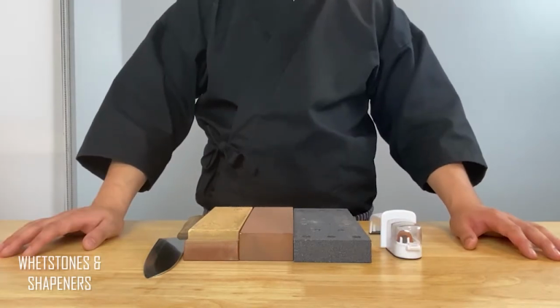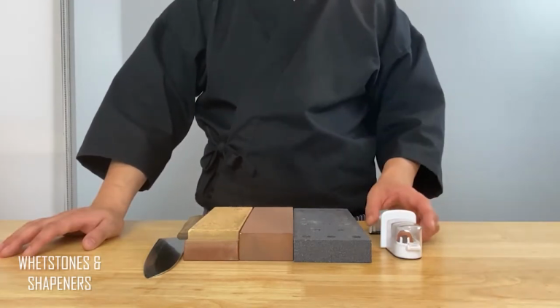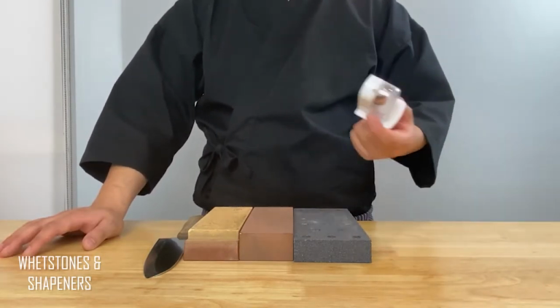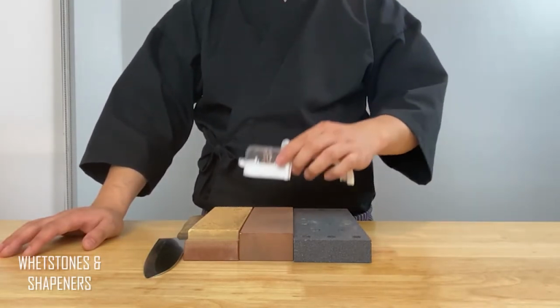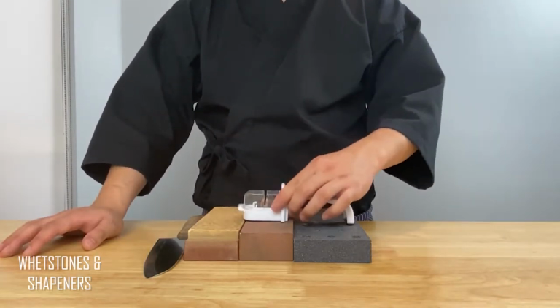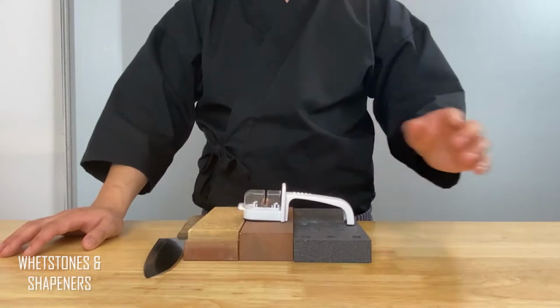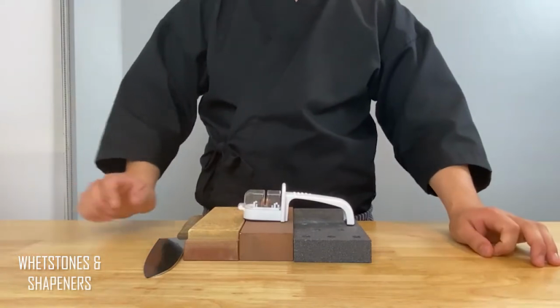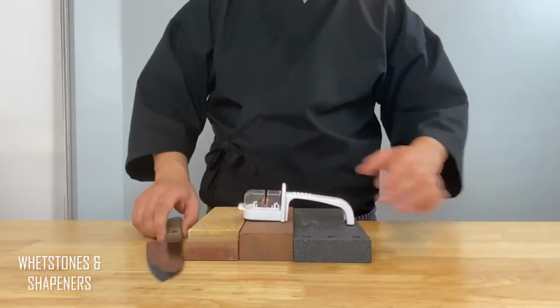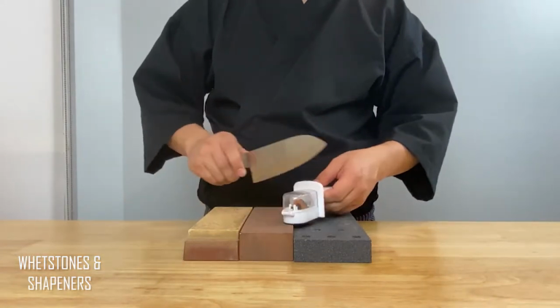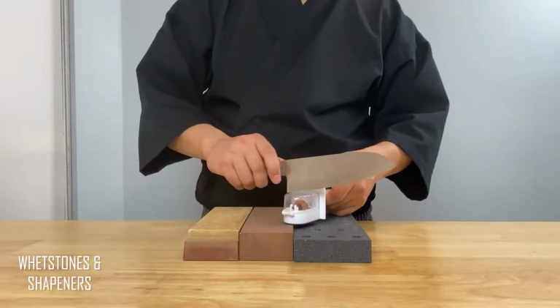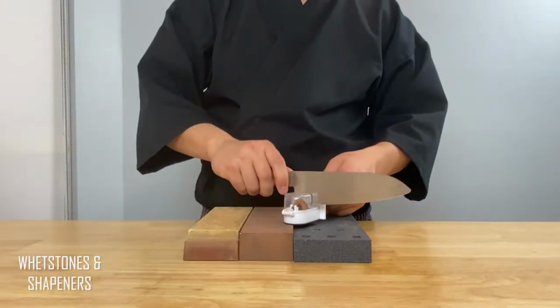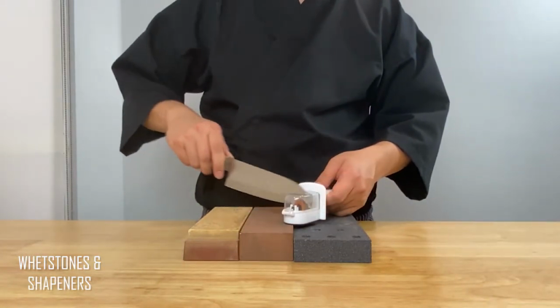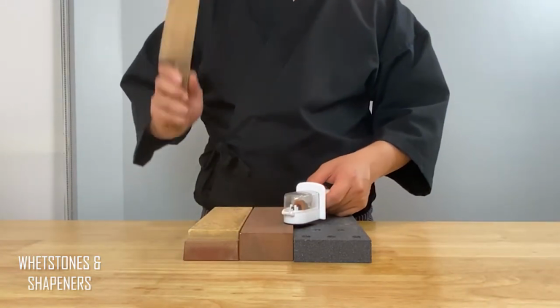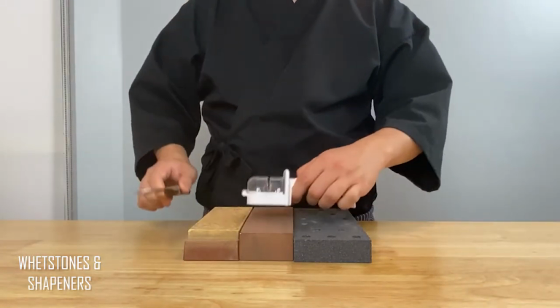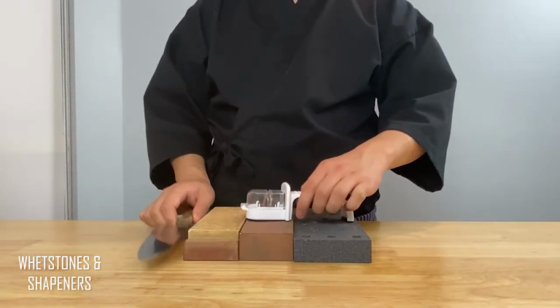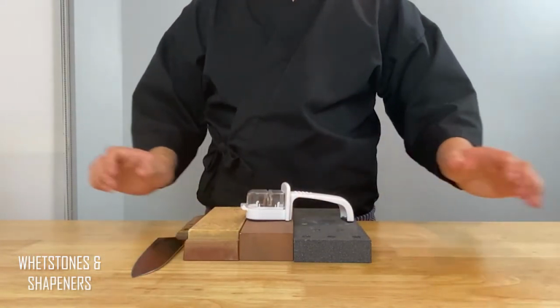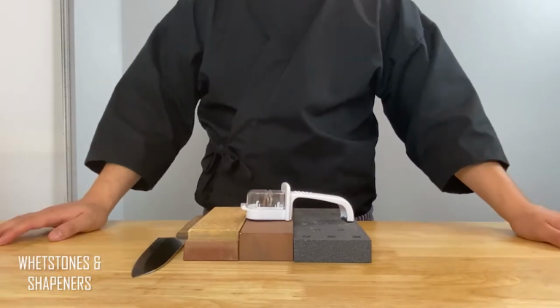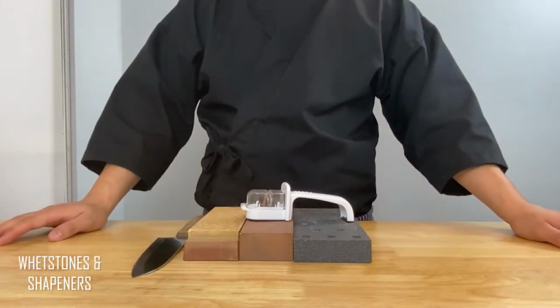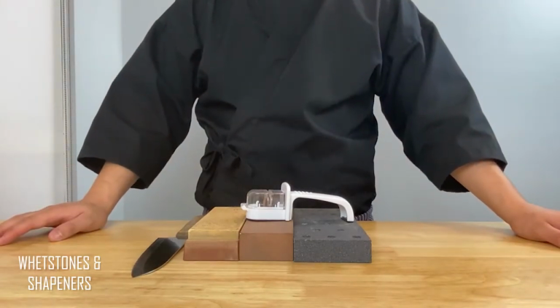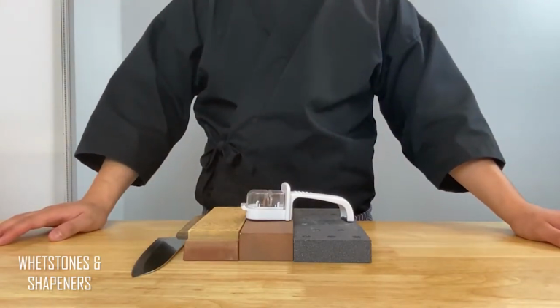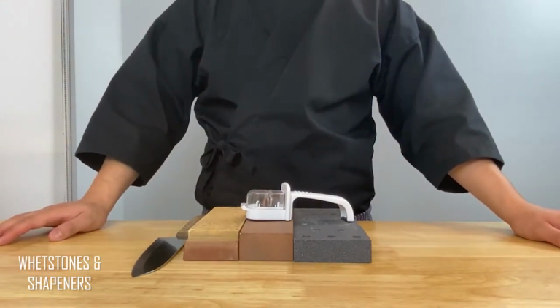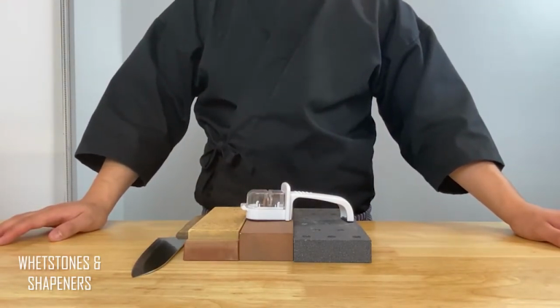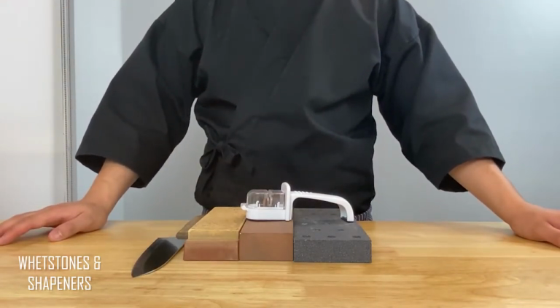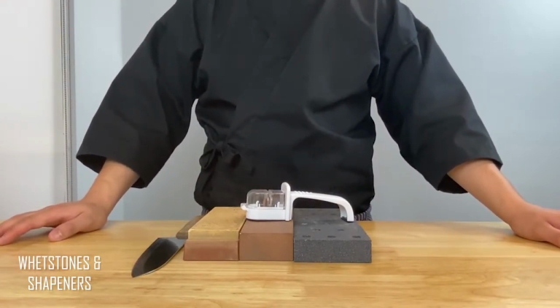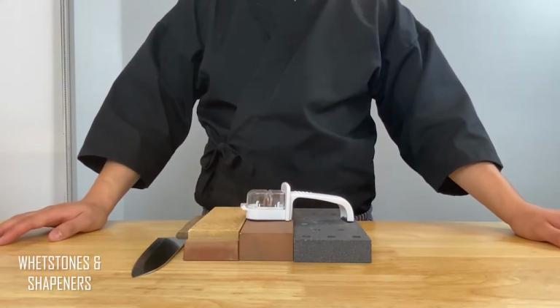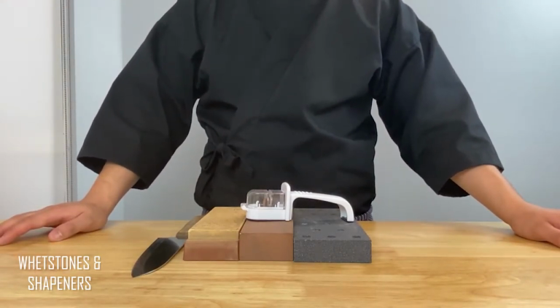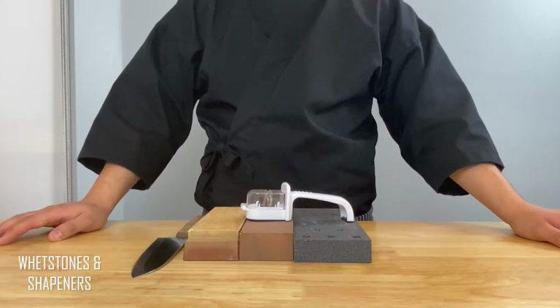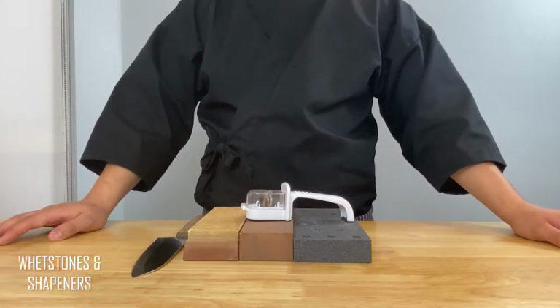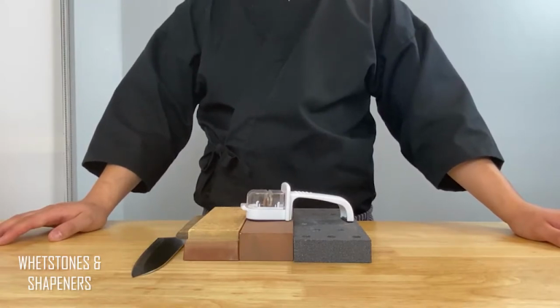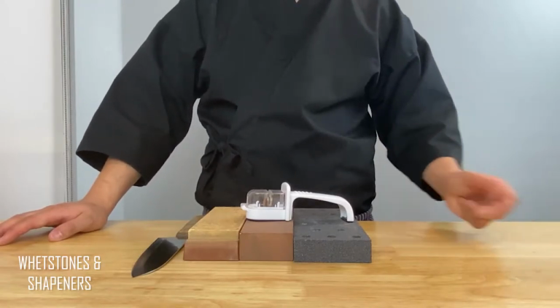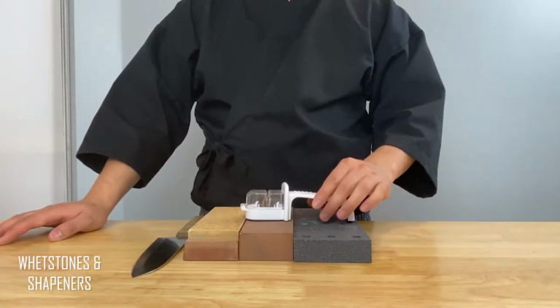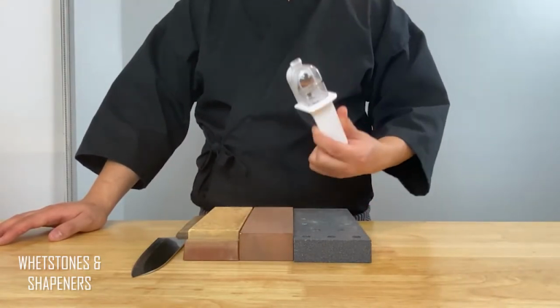Something super simple that I love is this knife sharpener. You just put your knife through a couple of times and it is a lot better than nothing. It's such a quality-of-life product because learning how to sharpen with a wet stone is not easy, so for those of you out there with a dull knife, get one of these.